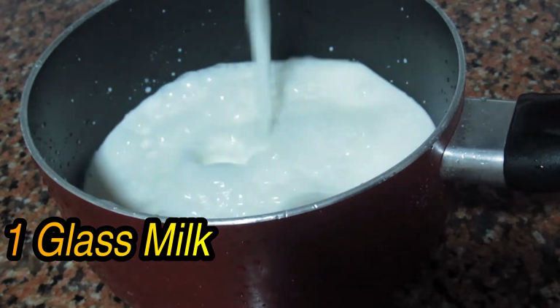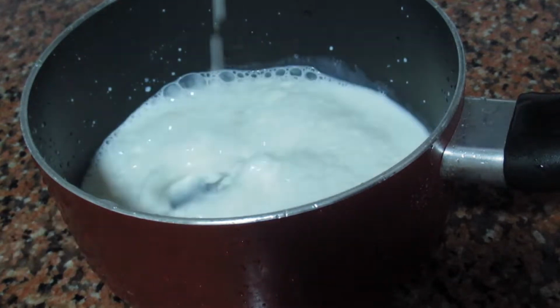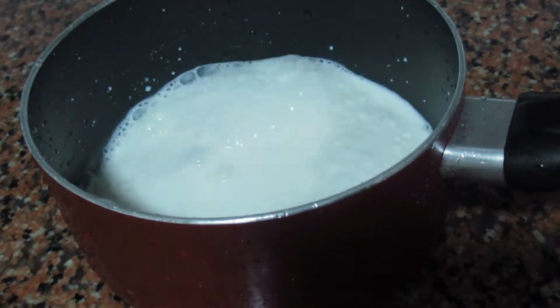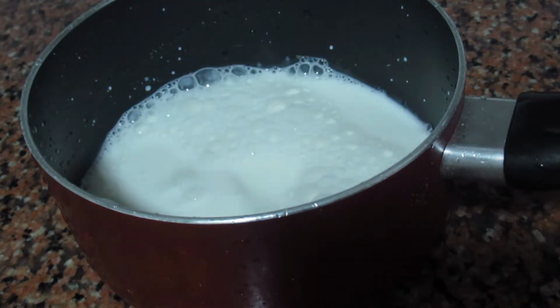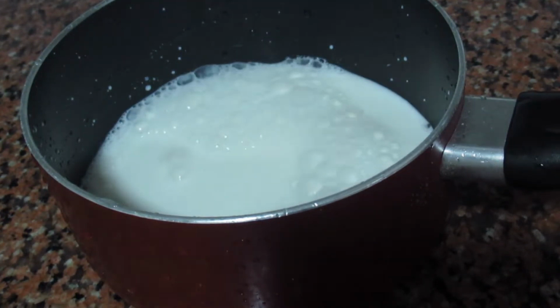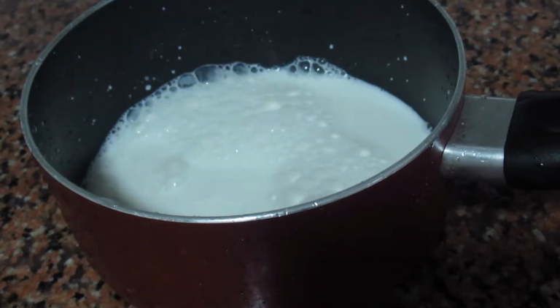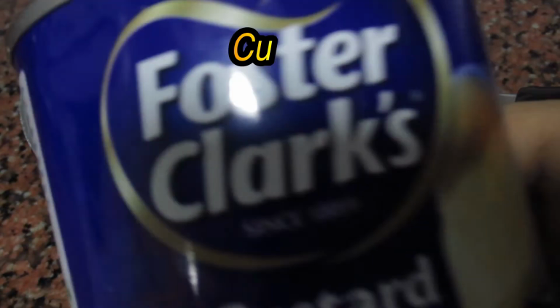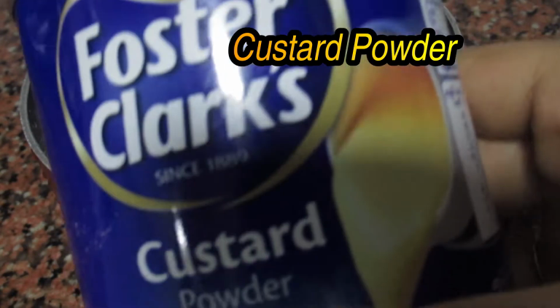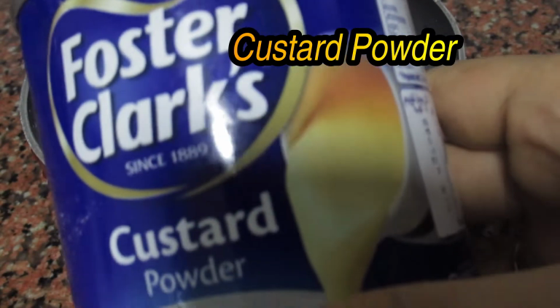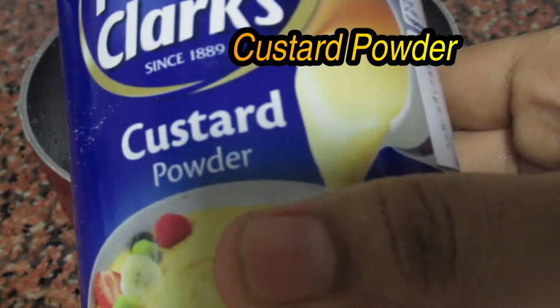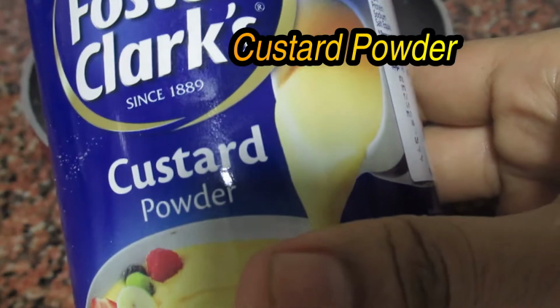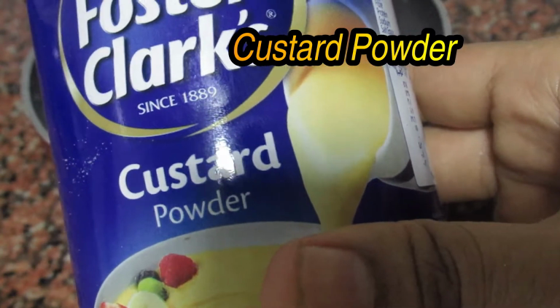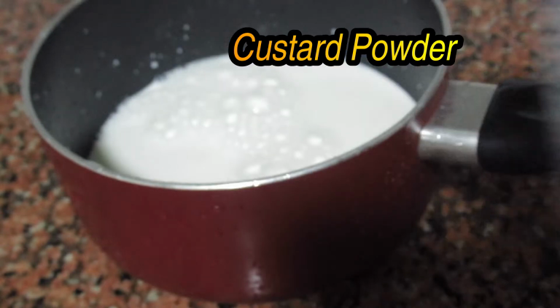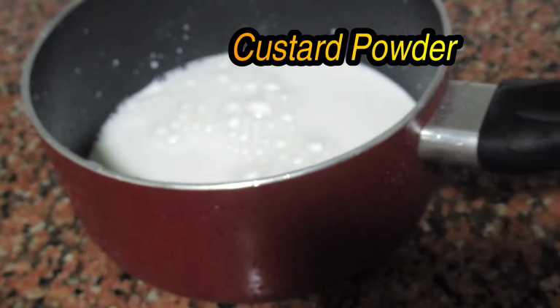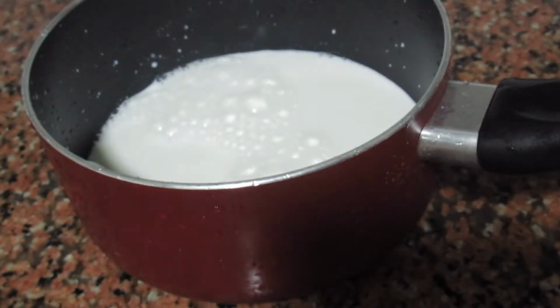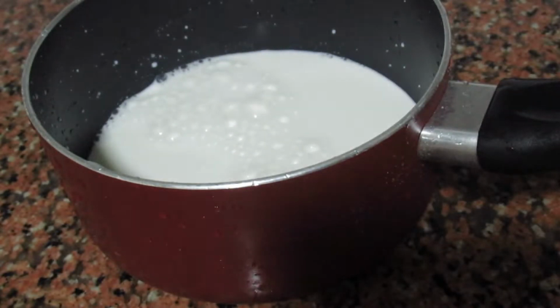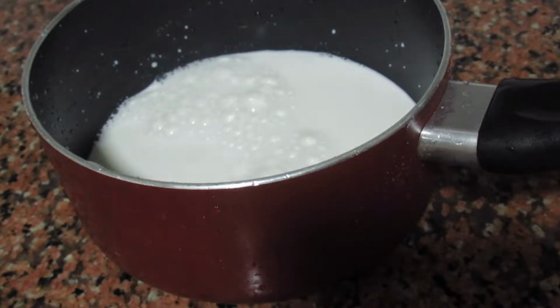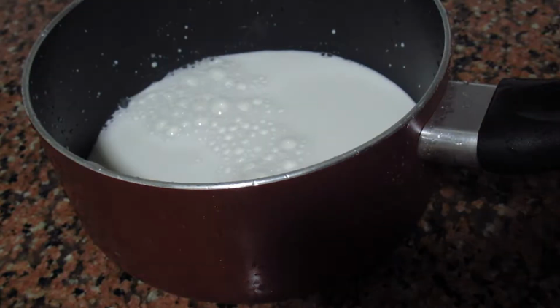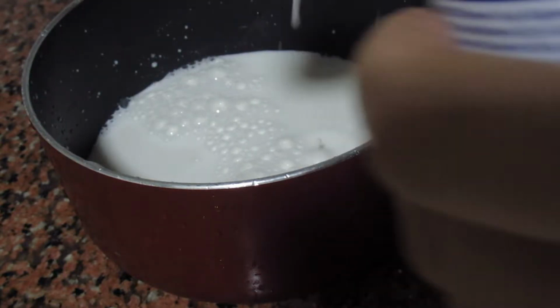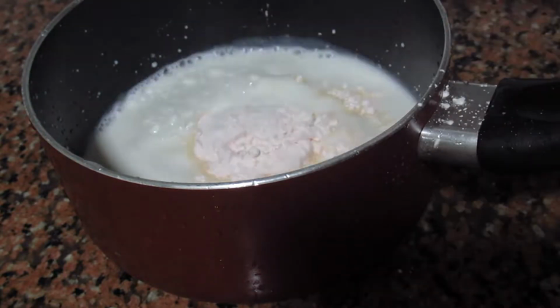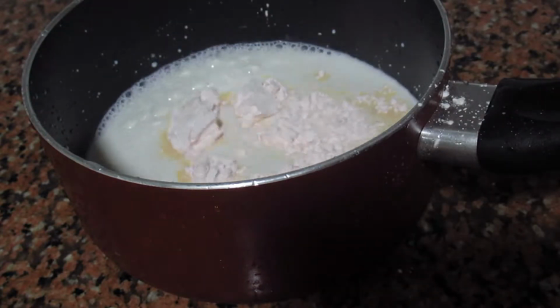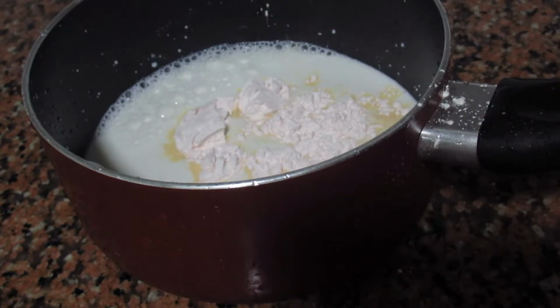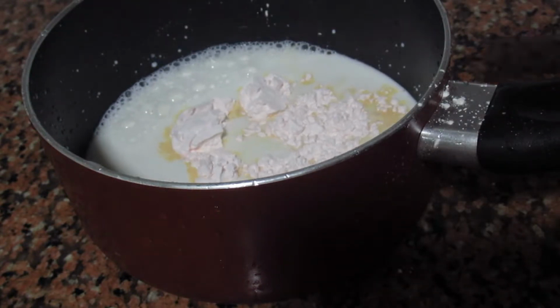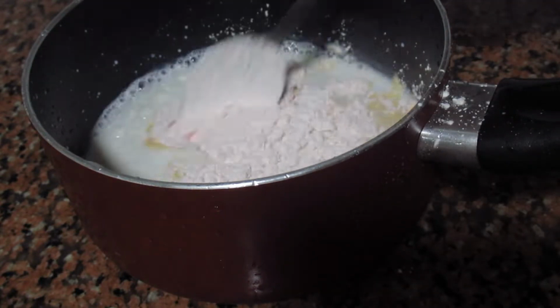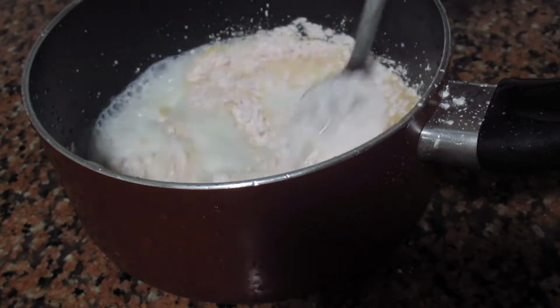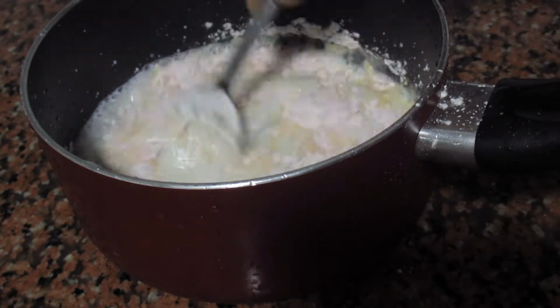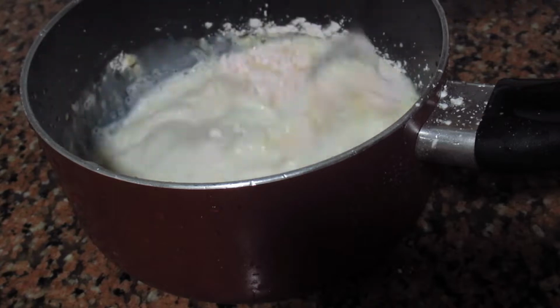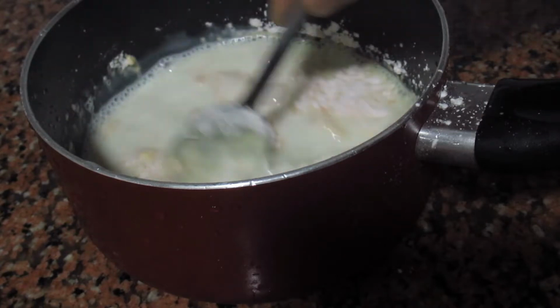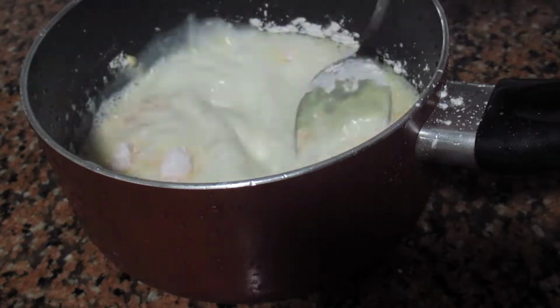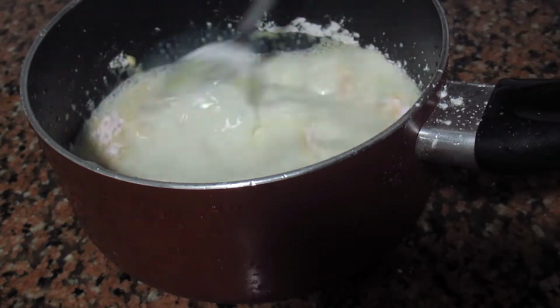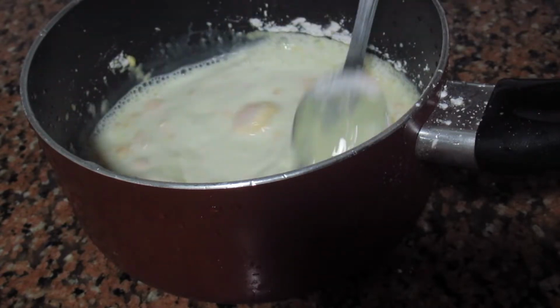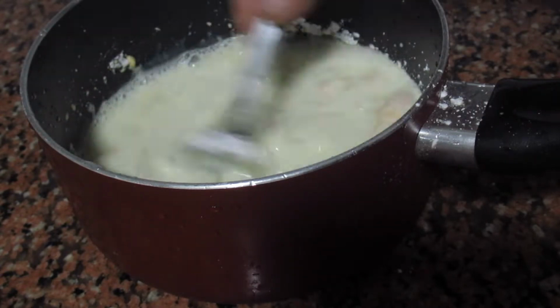1 glass of milk. 2 tablespoons of custard powder. 2 tablespoons of sugar.